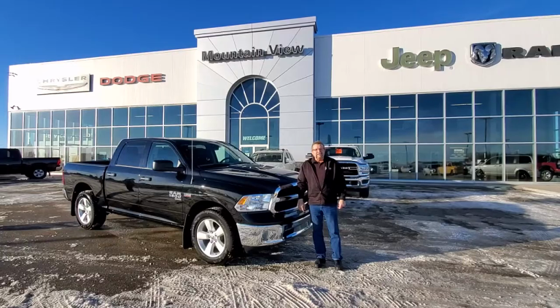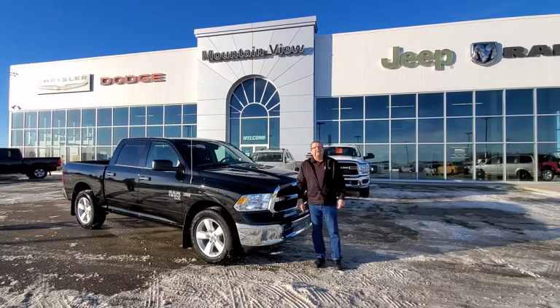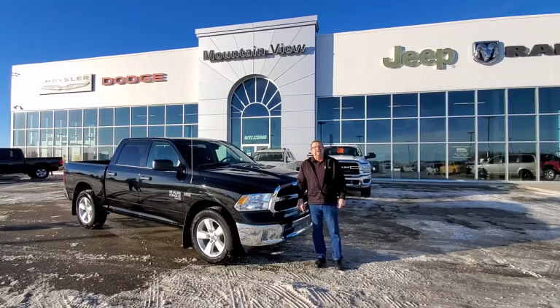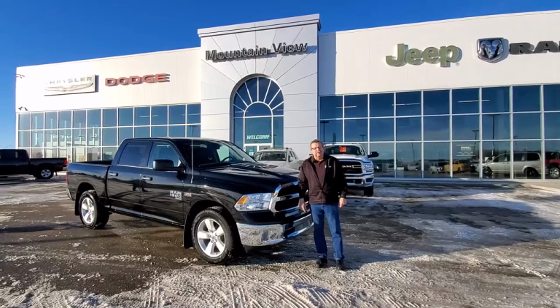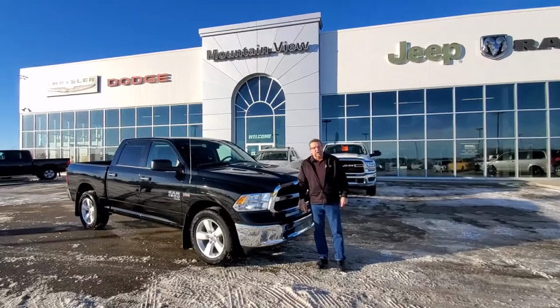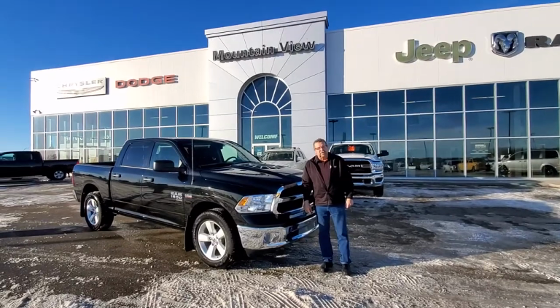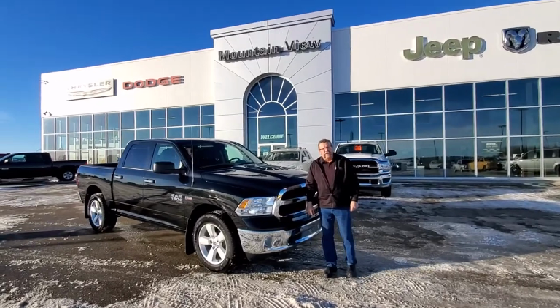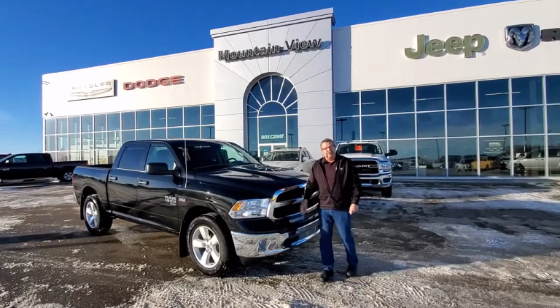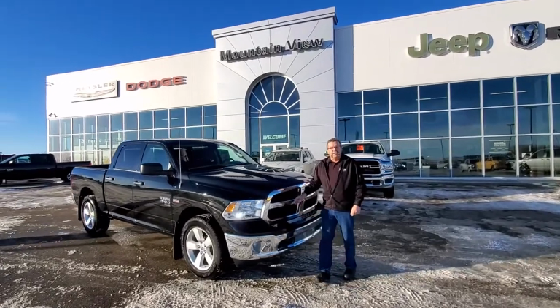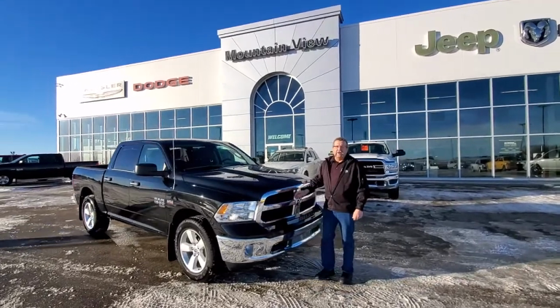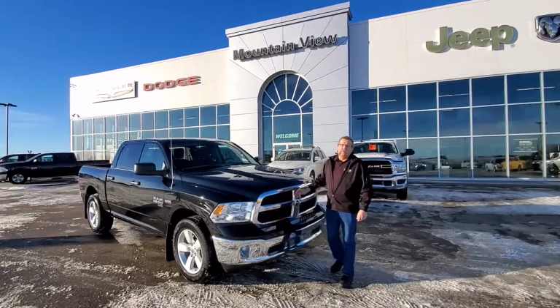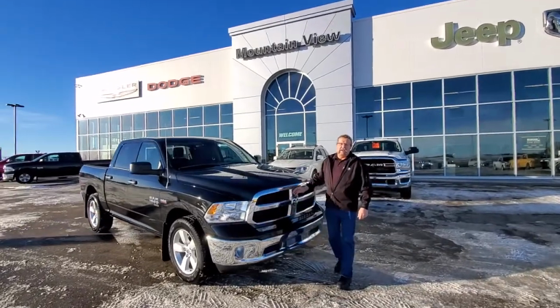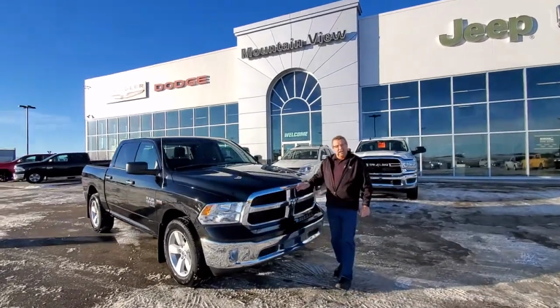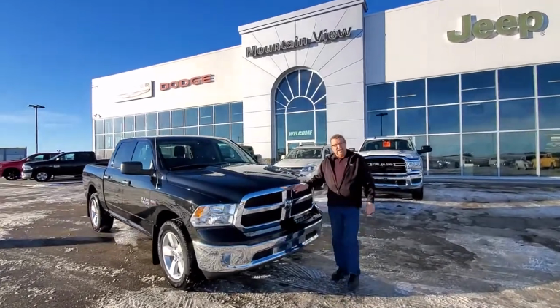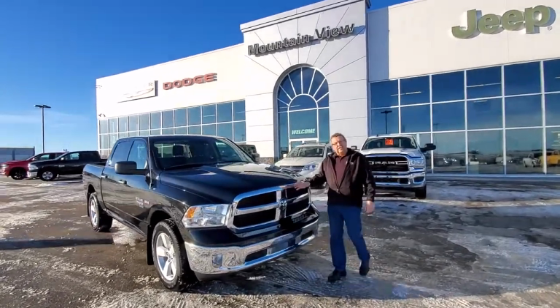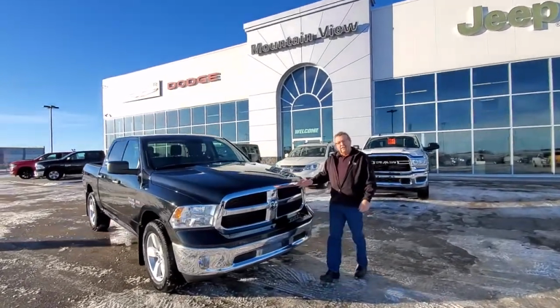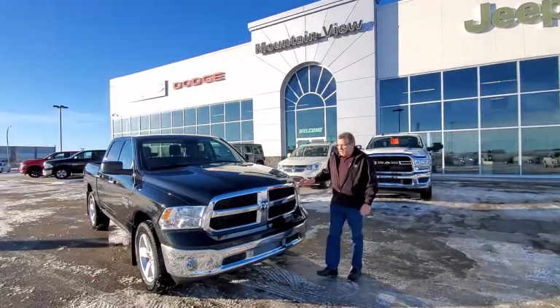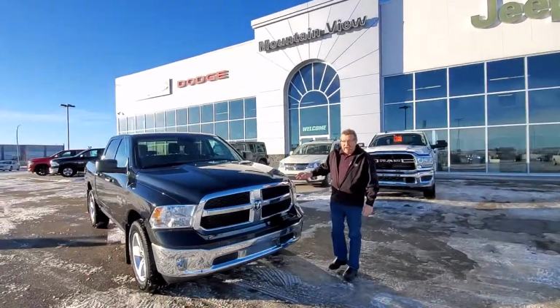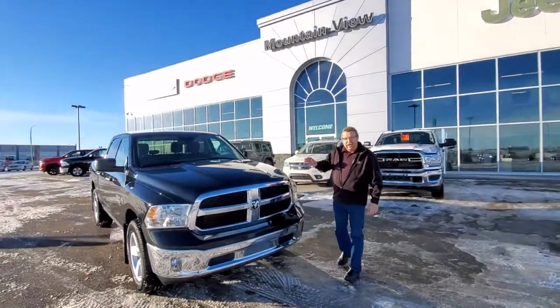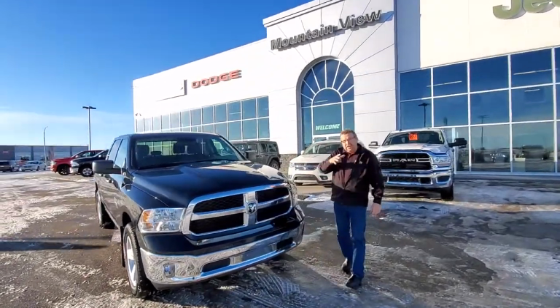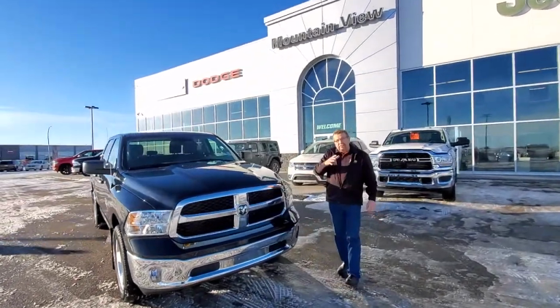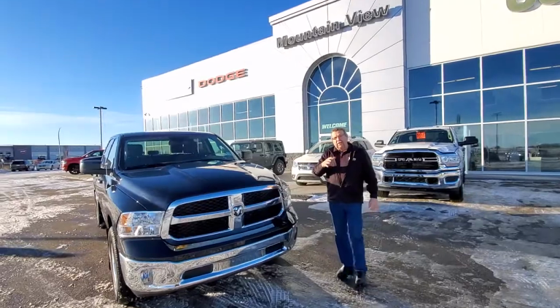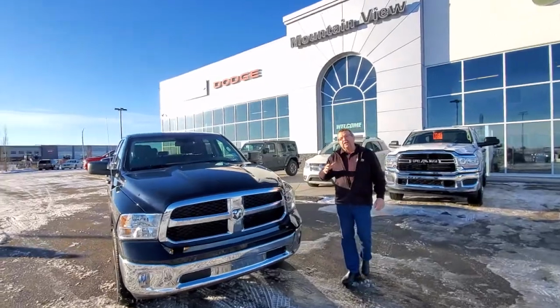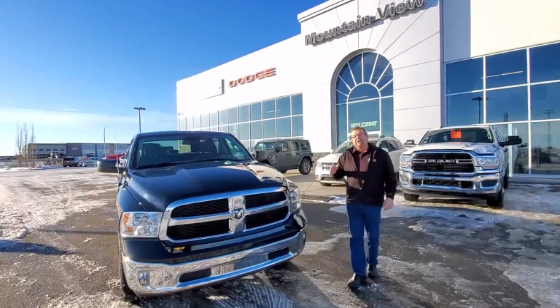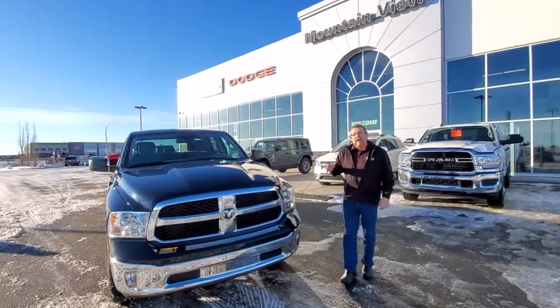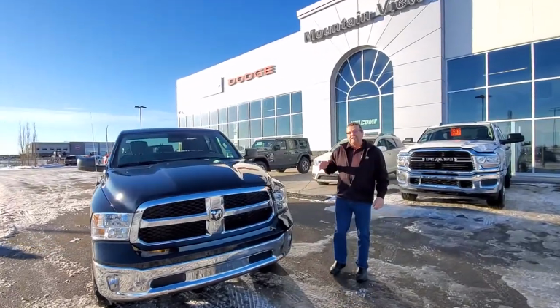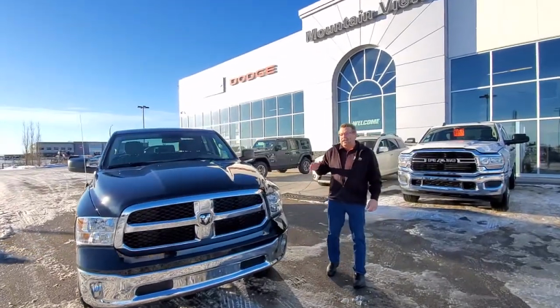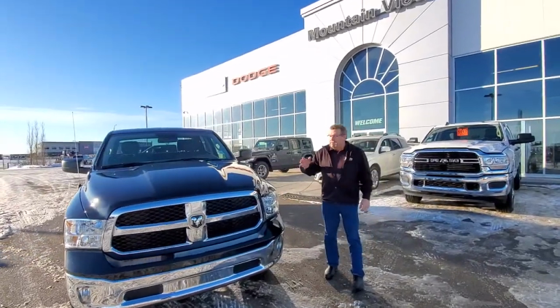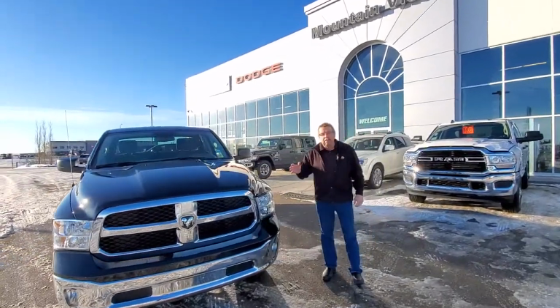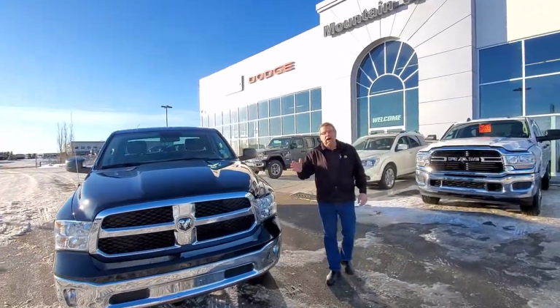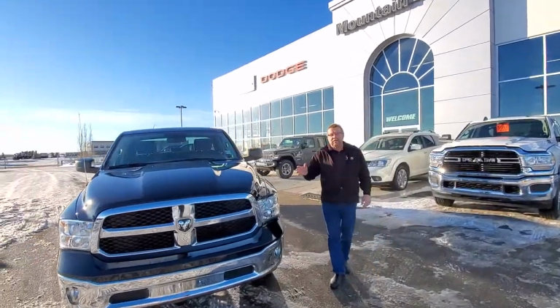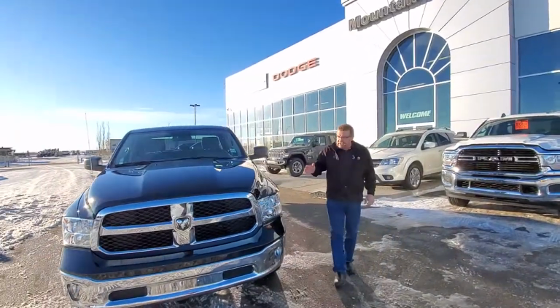Civic Park, Mountain View Dodge. What do I have here? A beautiful 2020 Classic 1500. This month you've got 25% minimum off of these things.